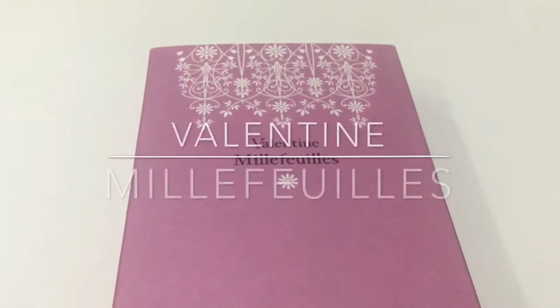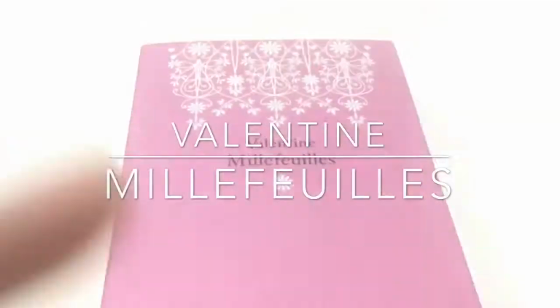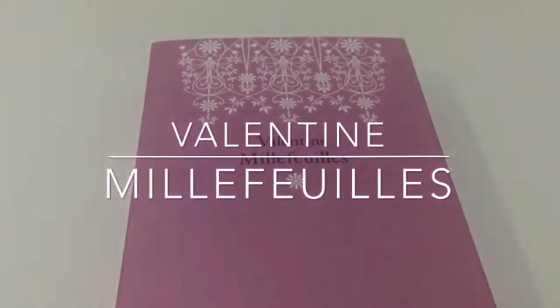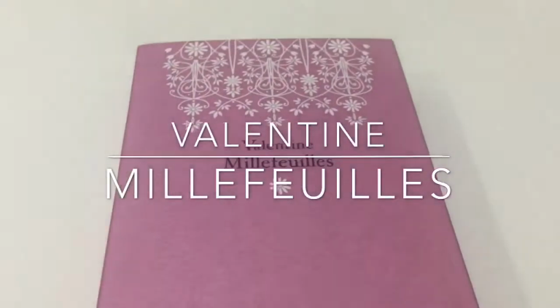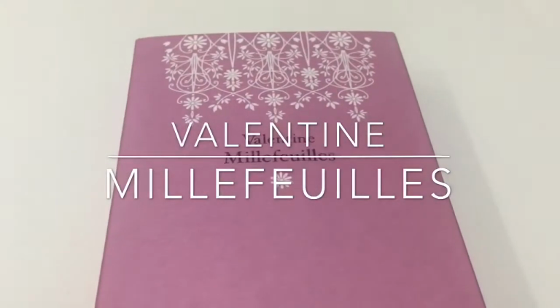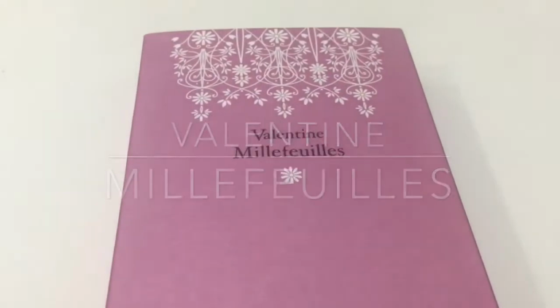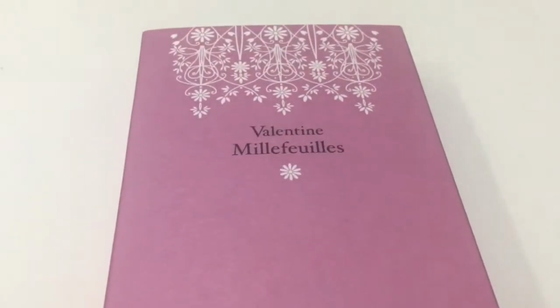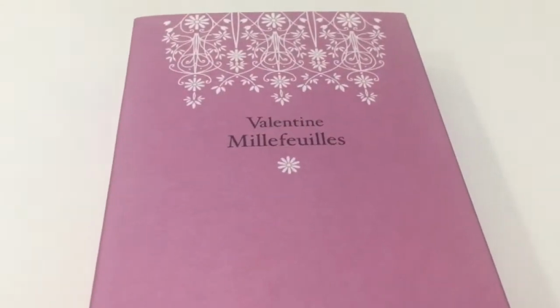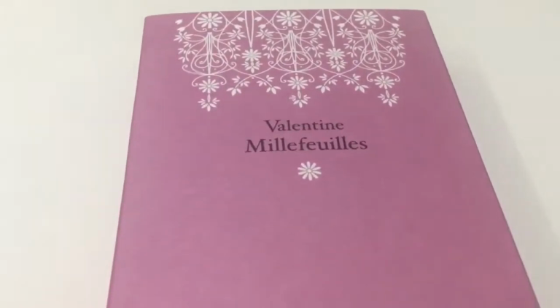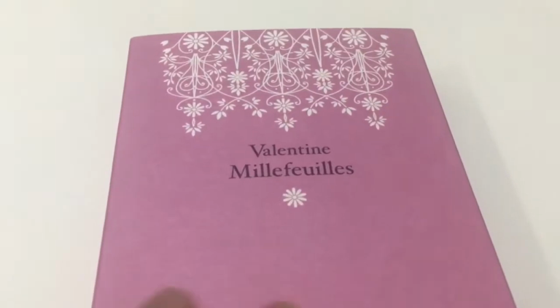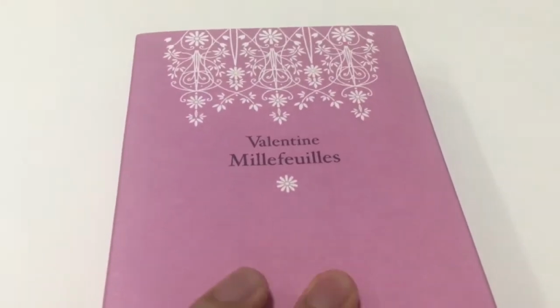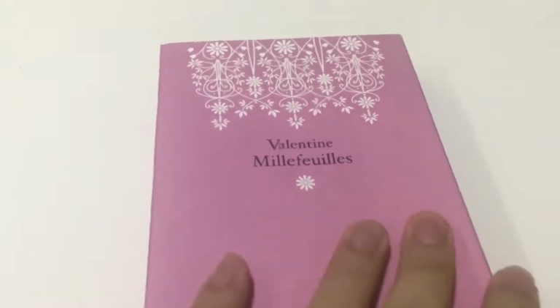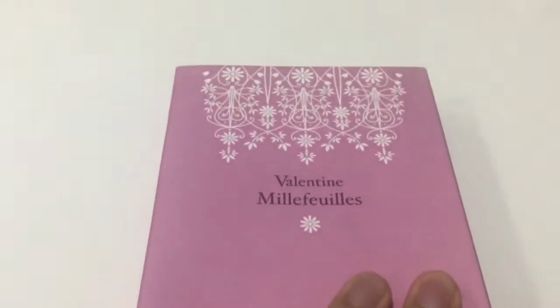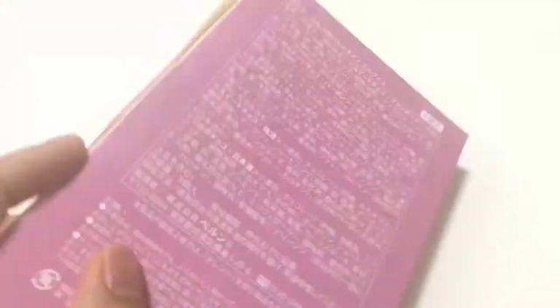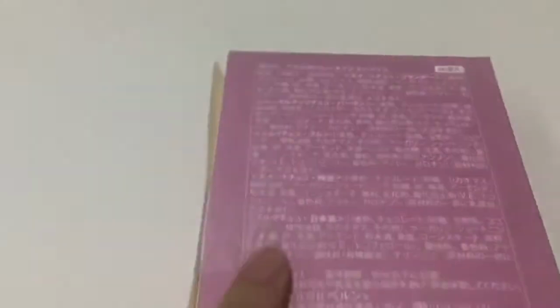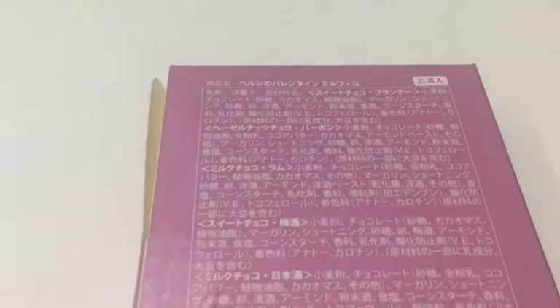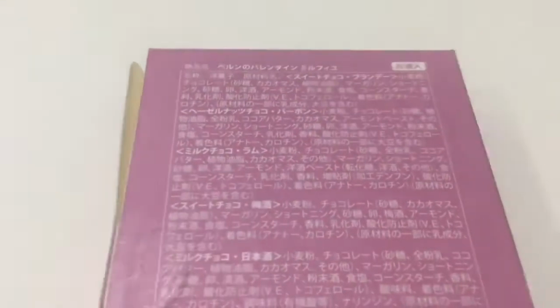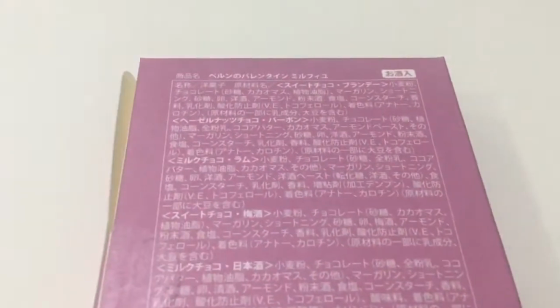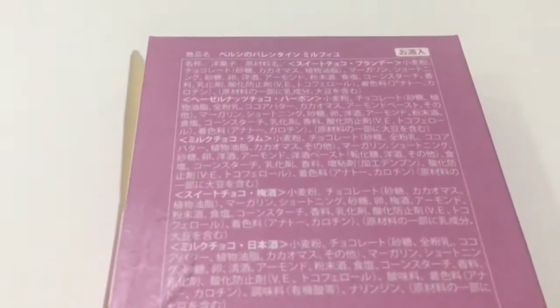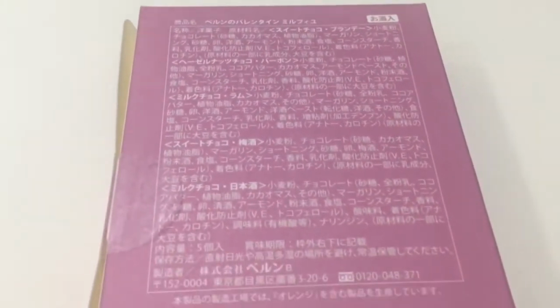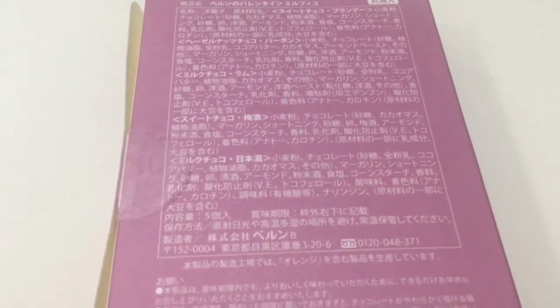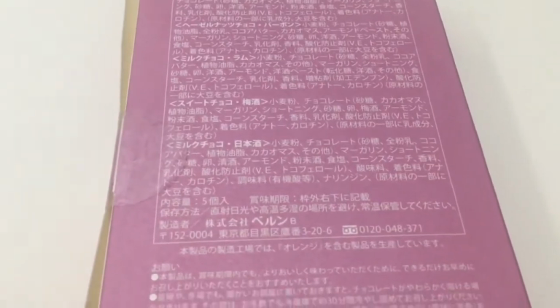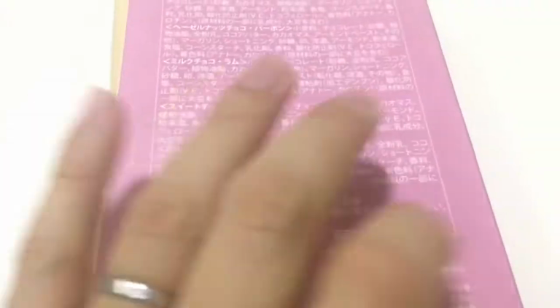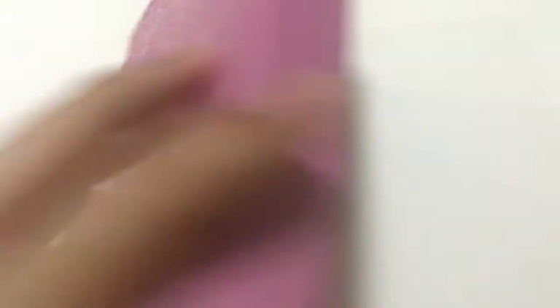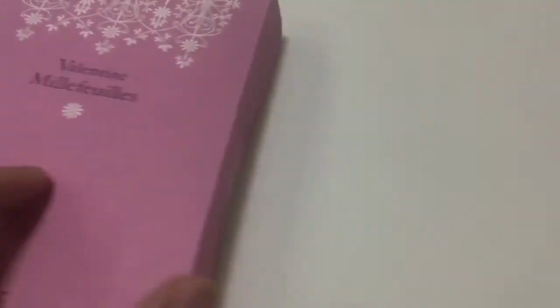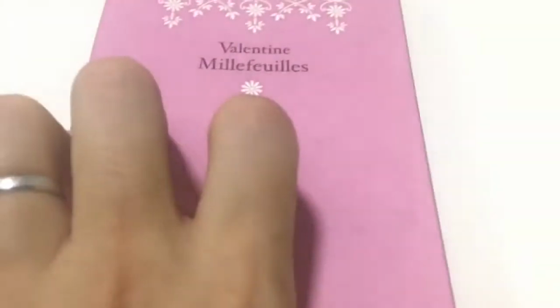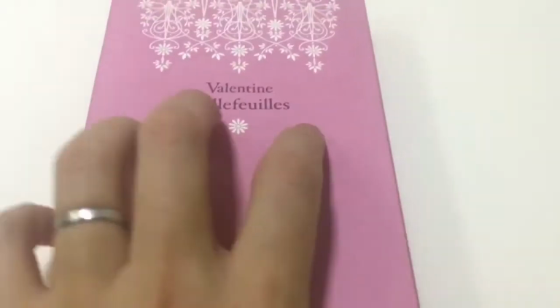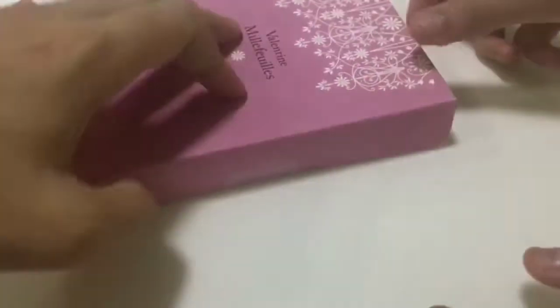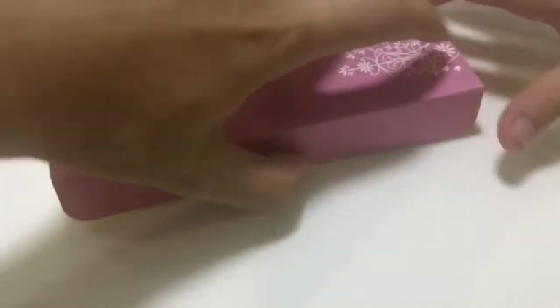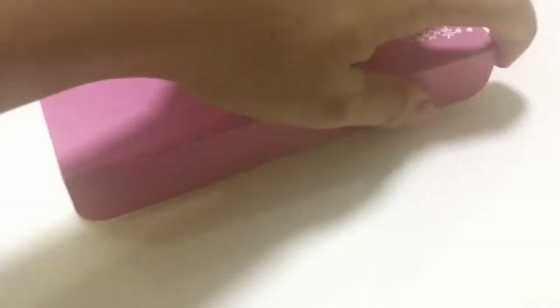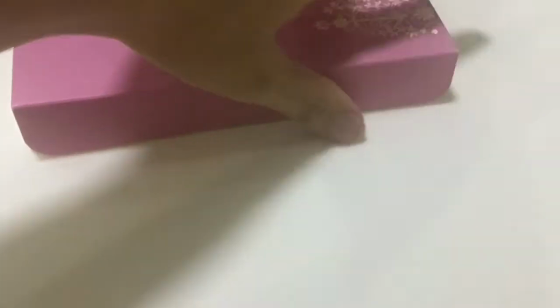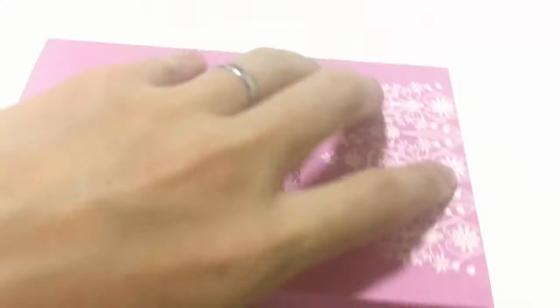Hello, check out the Valentine Mealy Fully from Japan. This is a box of five Mealy Fully.